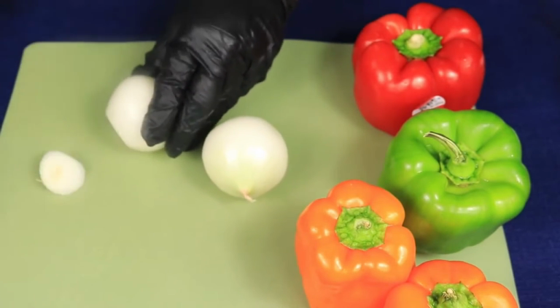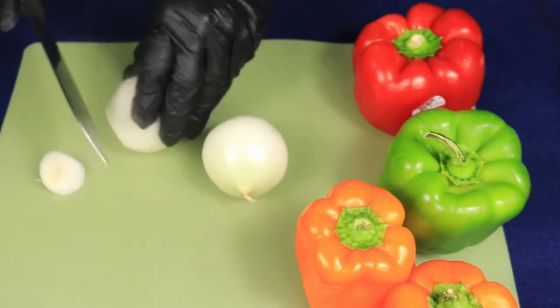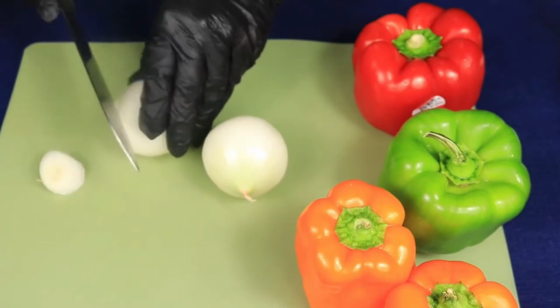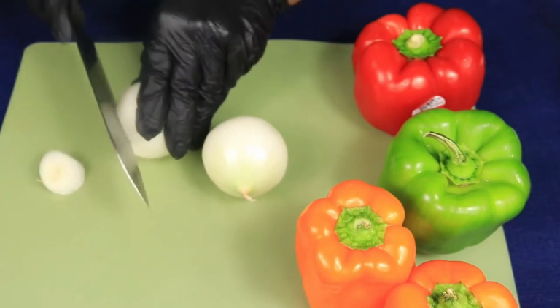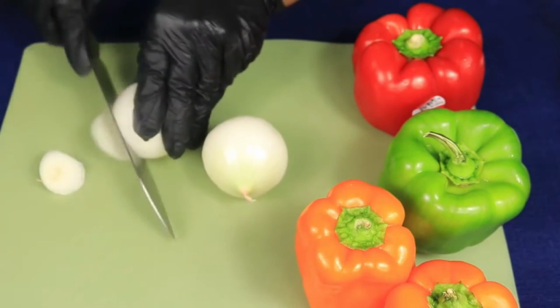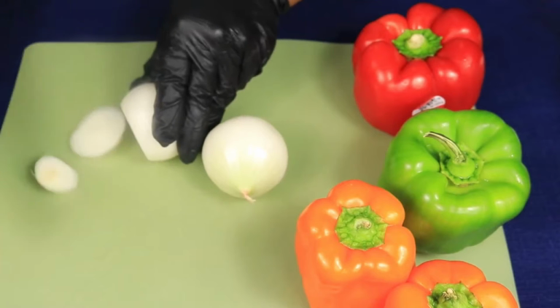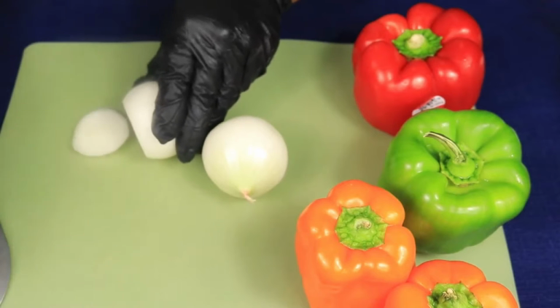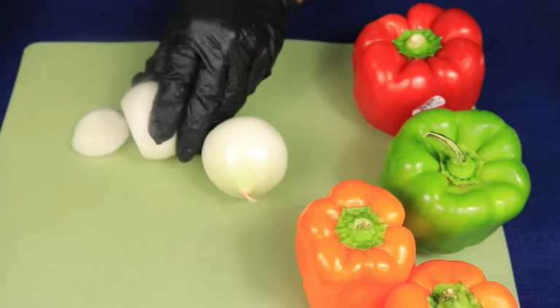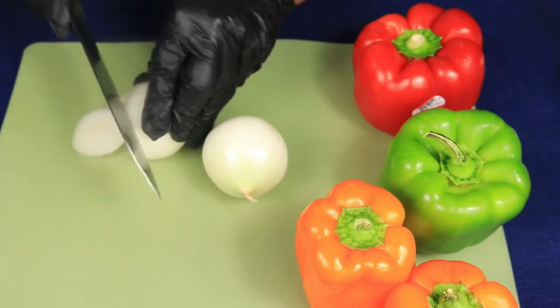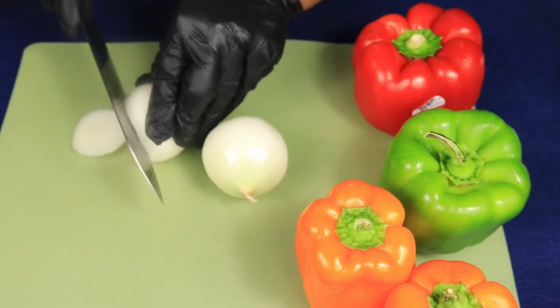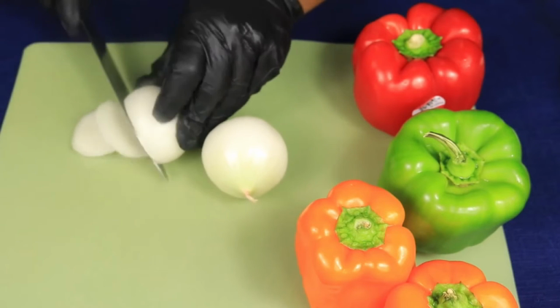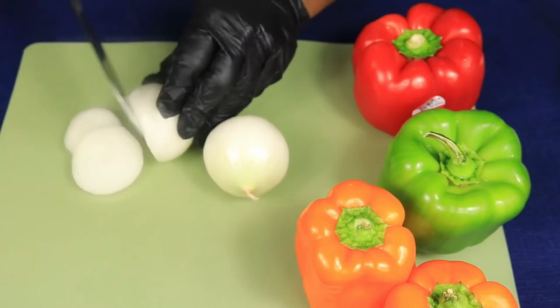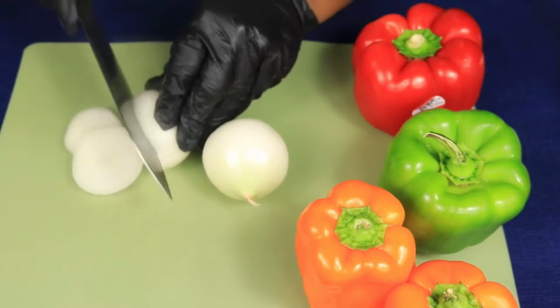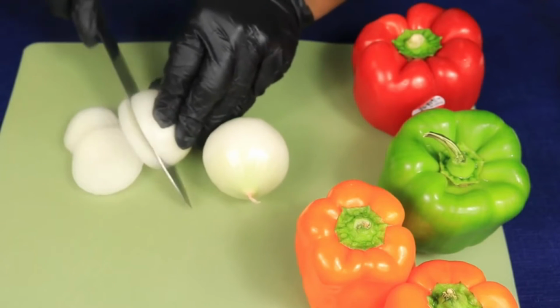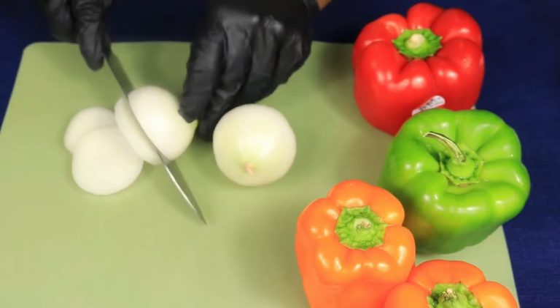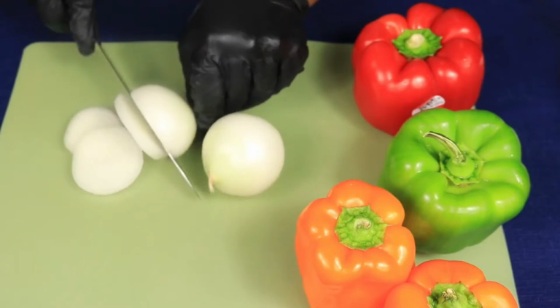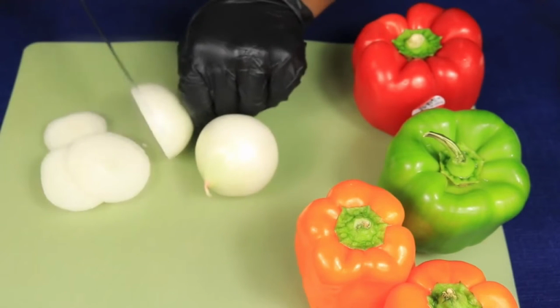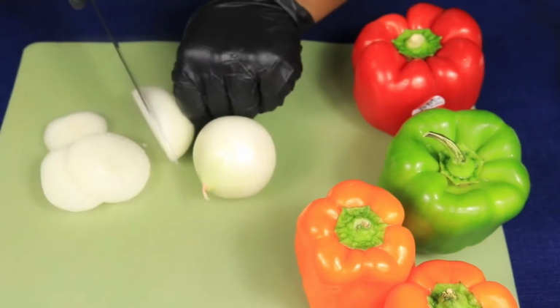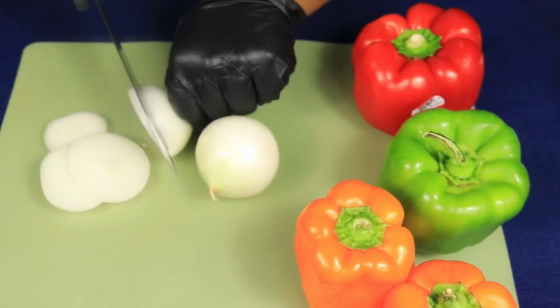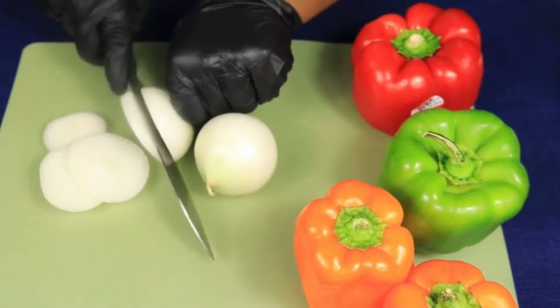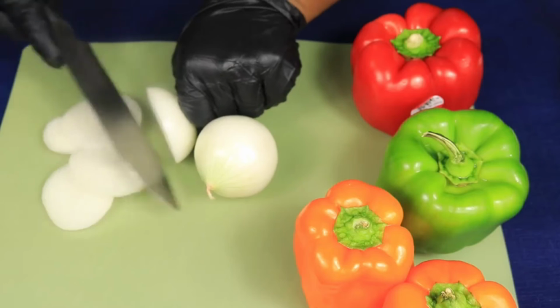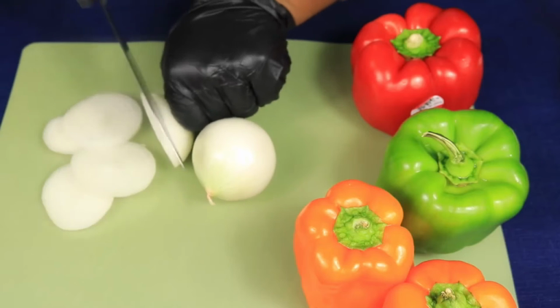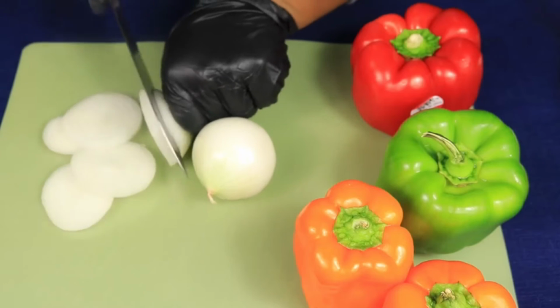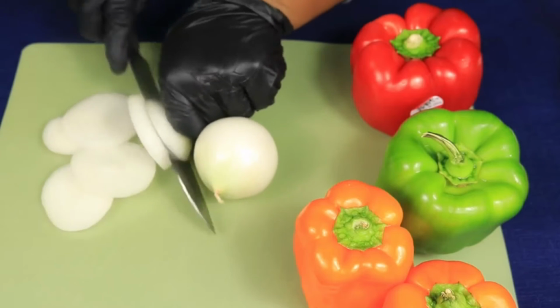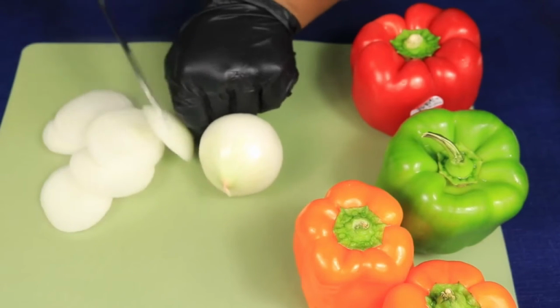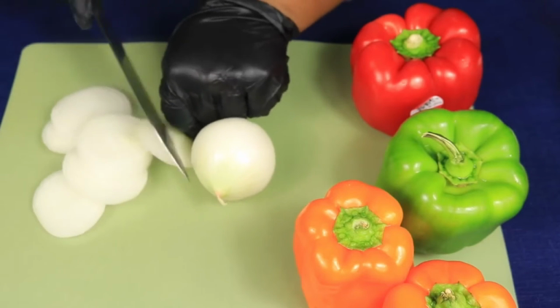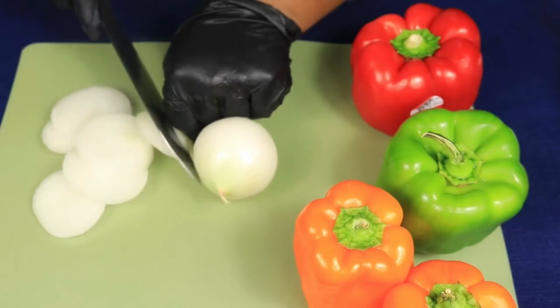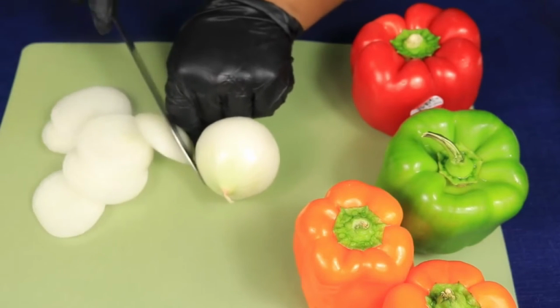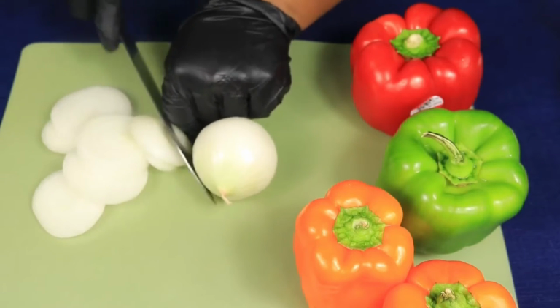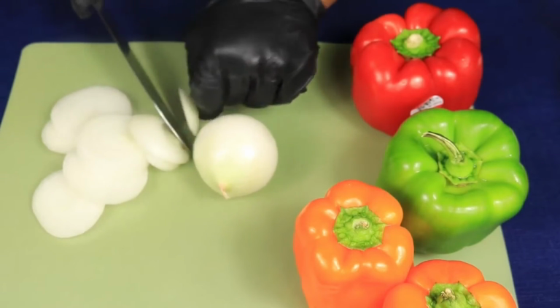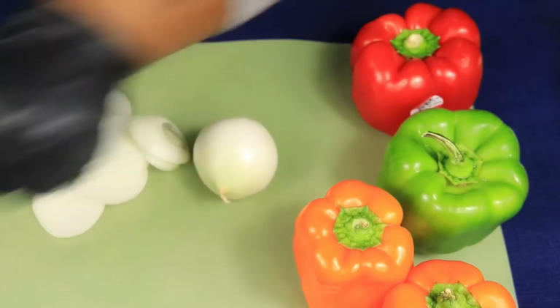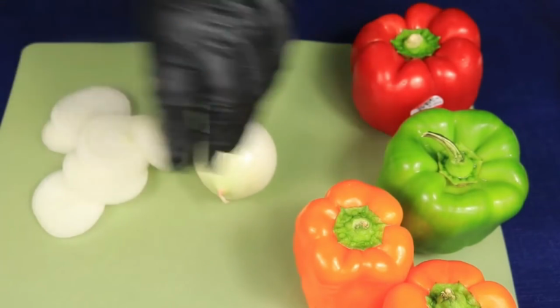Now, let's cut up our vegetables. First, I have two white onions that I'm going to thinly slice. When I finish slicing up my onions, I'm going to bunch up the rings and cut the rings in half.